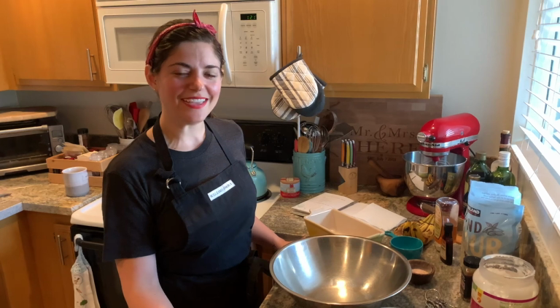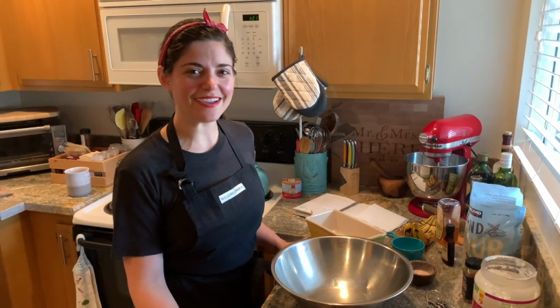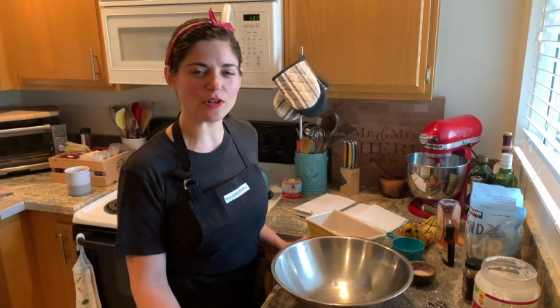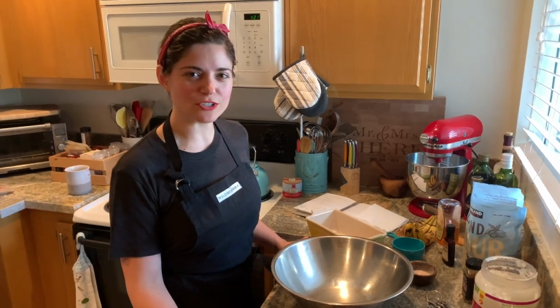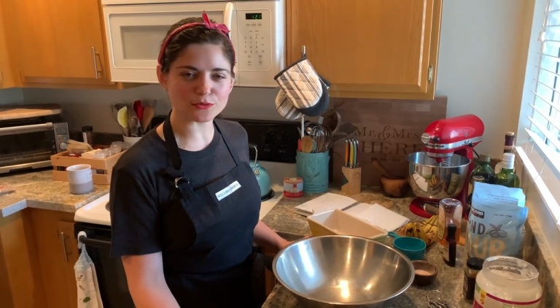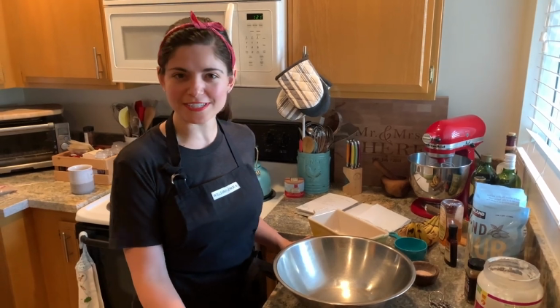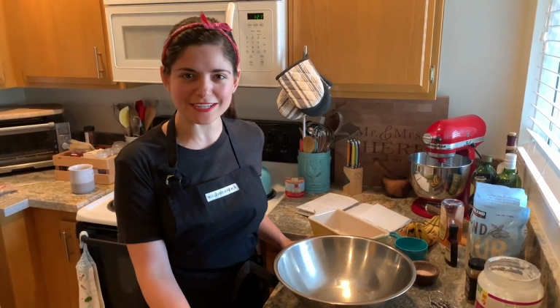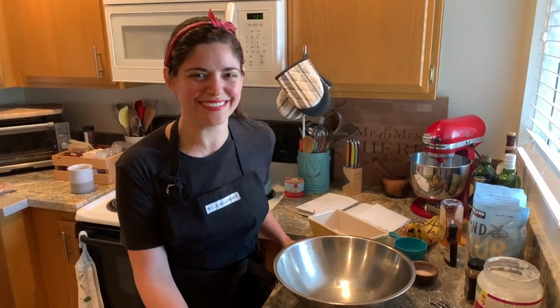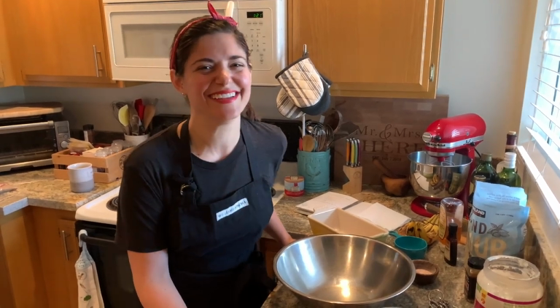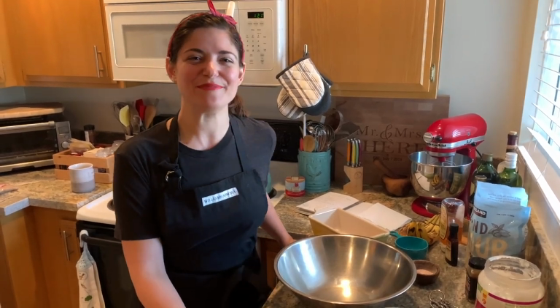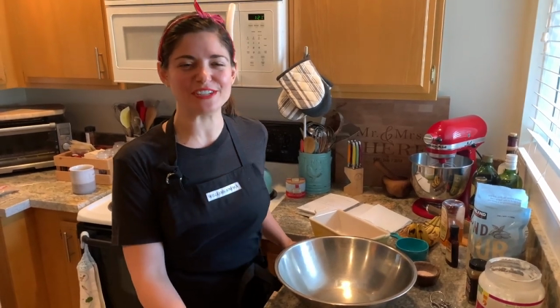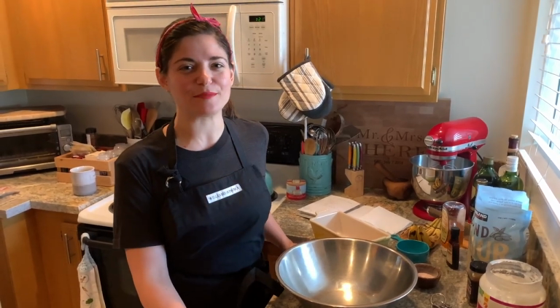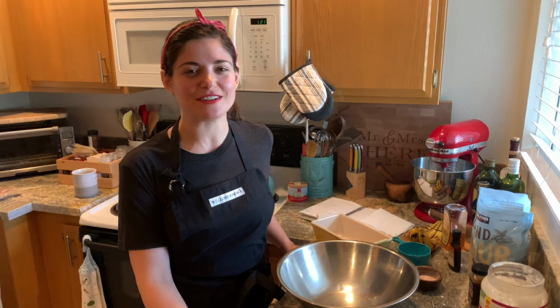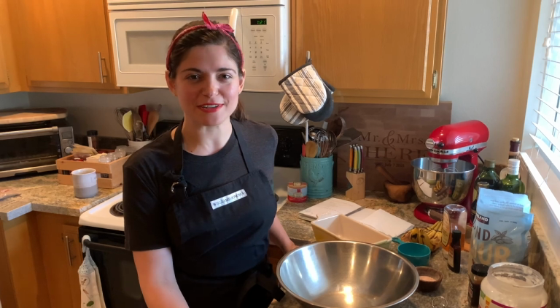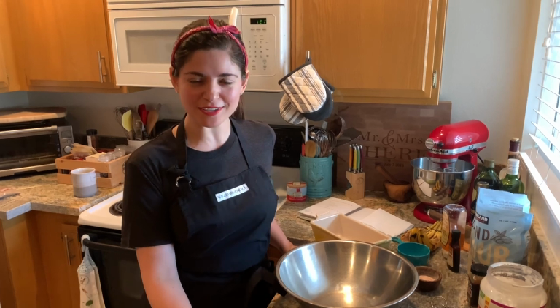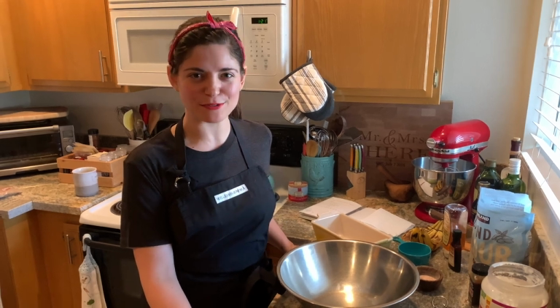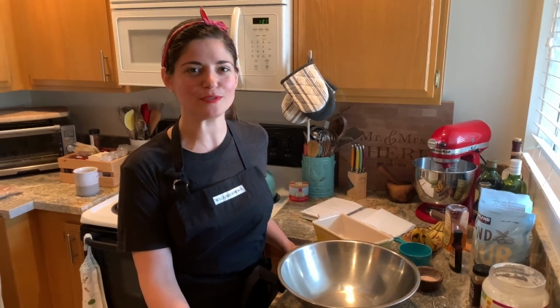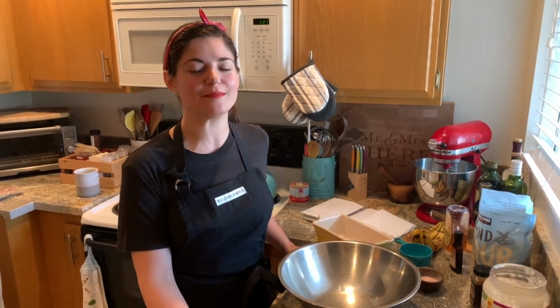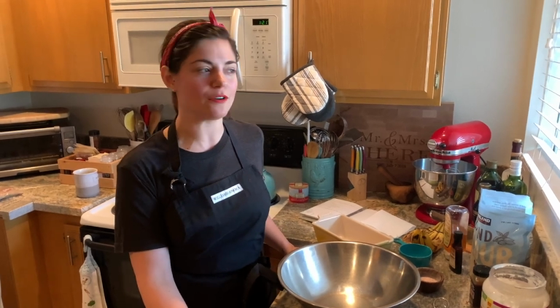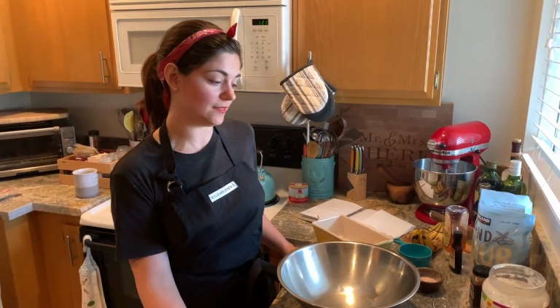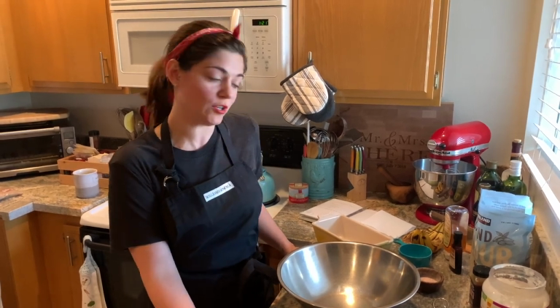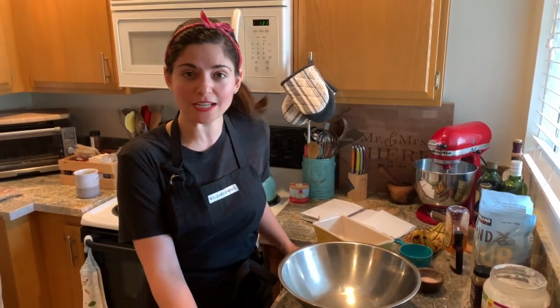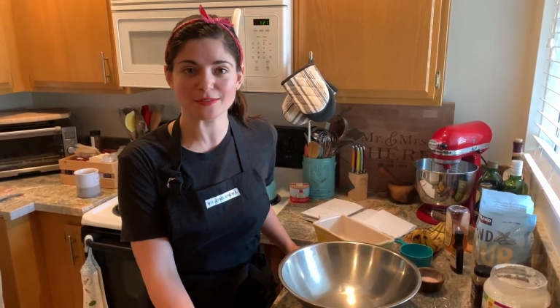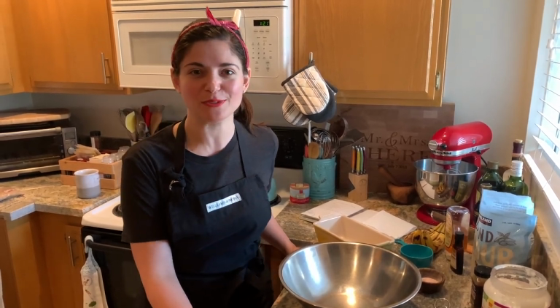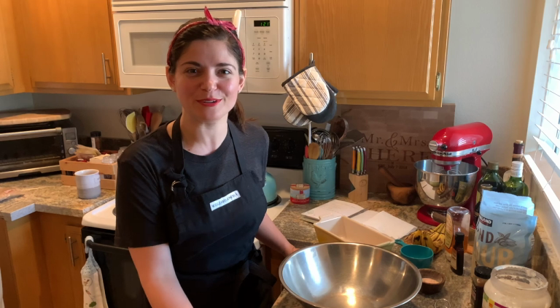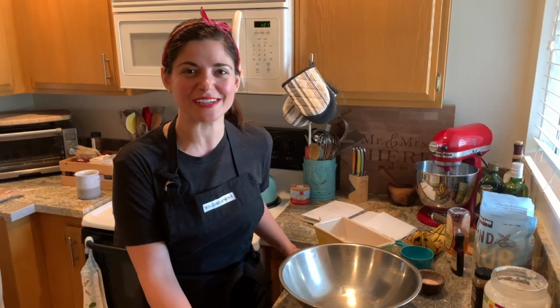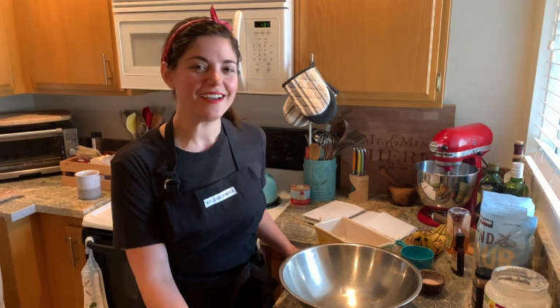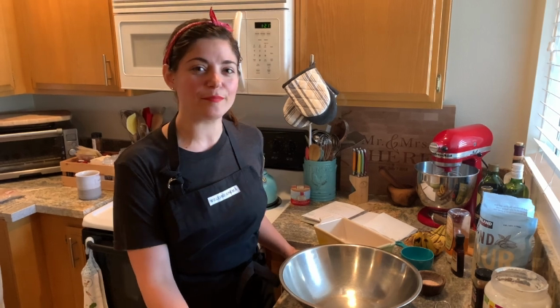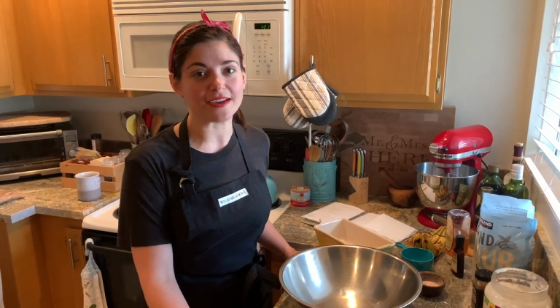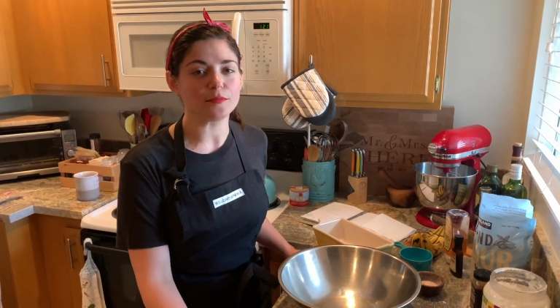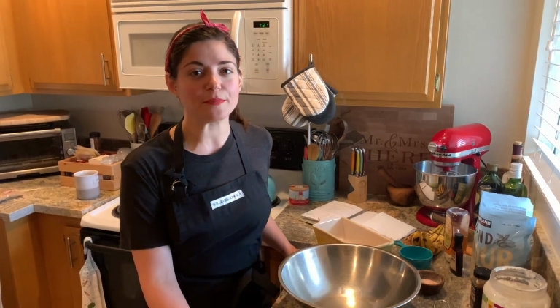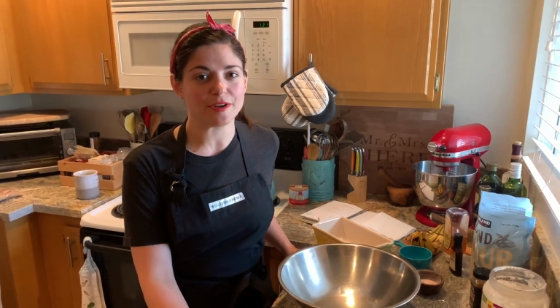Hey guys! Welcome to Jackie's Quarantined Kitchen. My friend Jen thought it would be fun if I made some cooking videos and posted them, and so I'm cooking anyway, so I might as well show you what I'm doing. I'm gonna make banana bread.